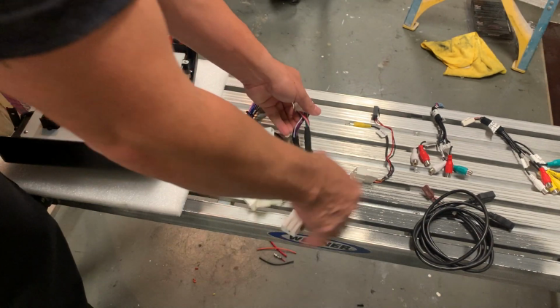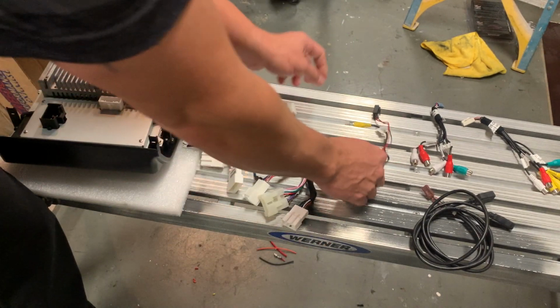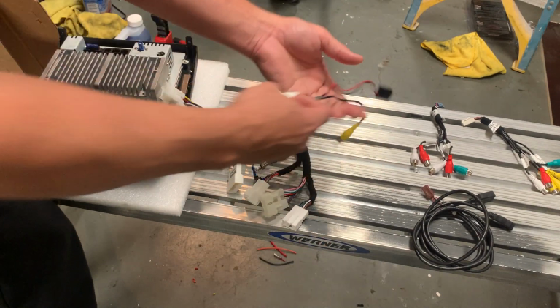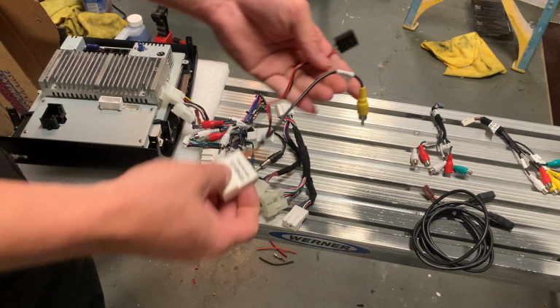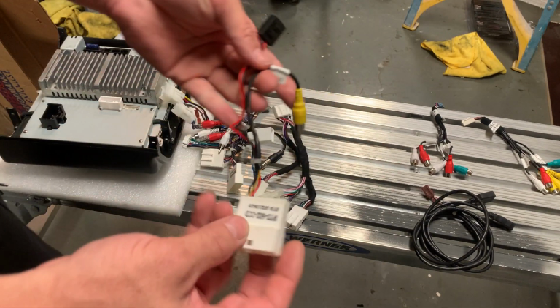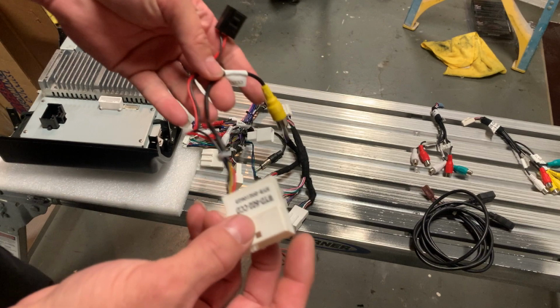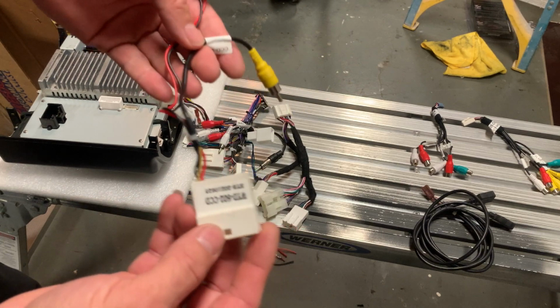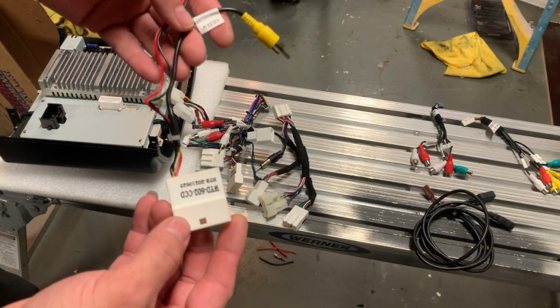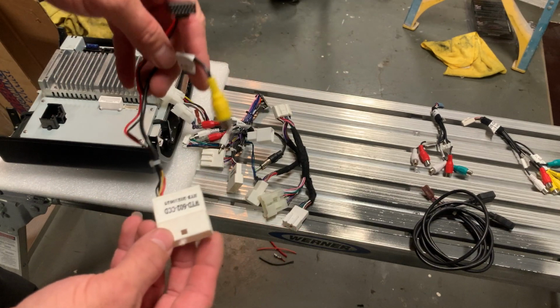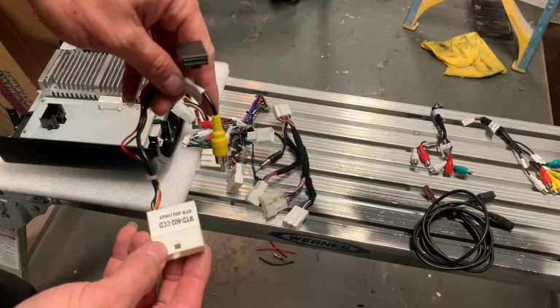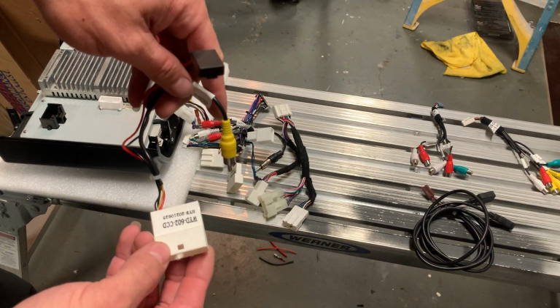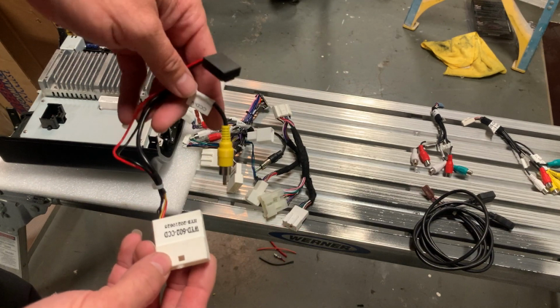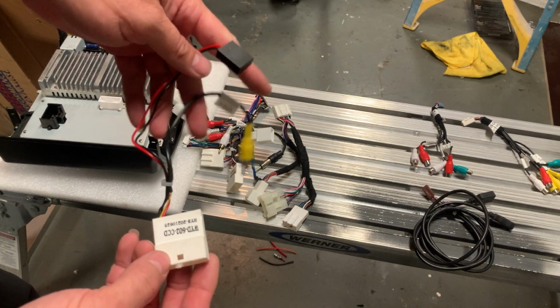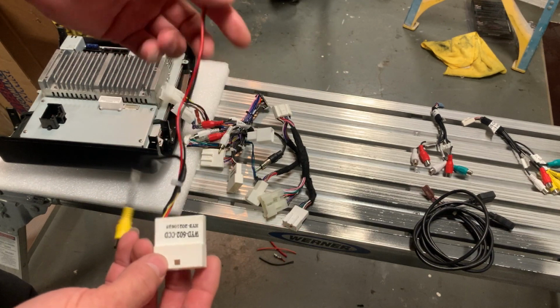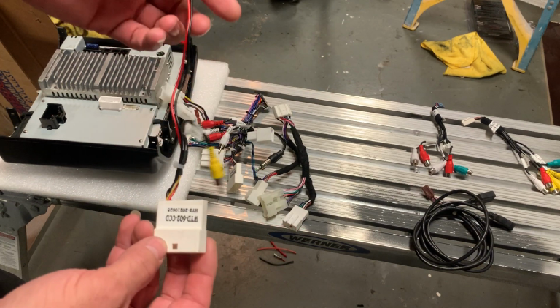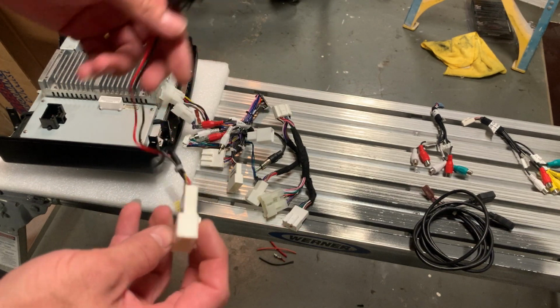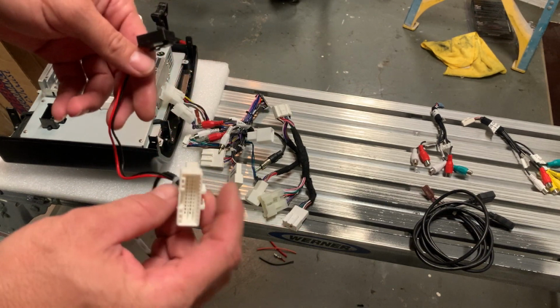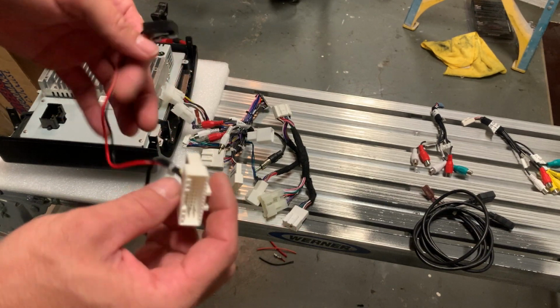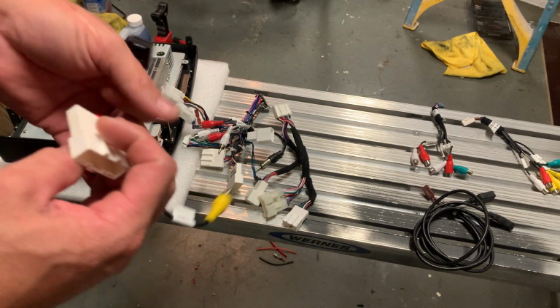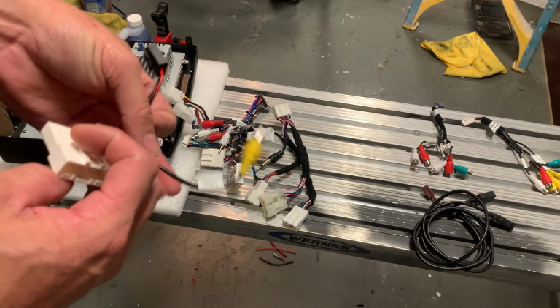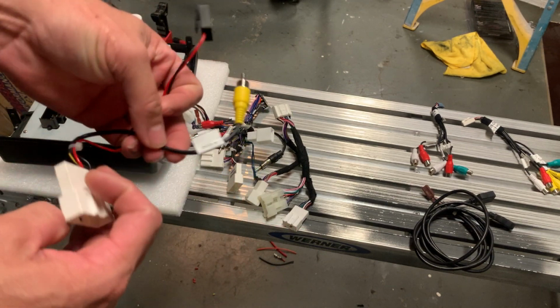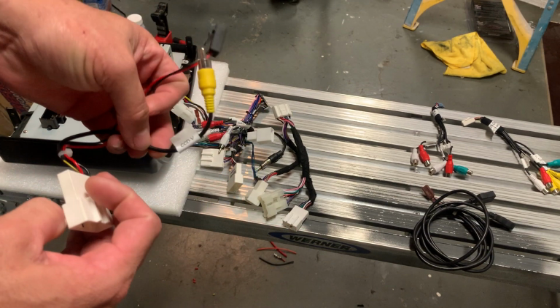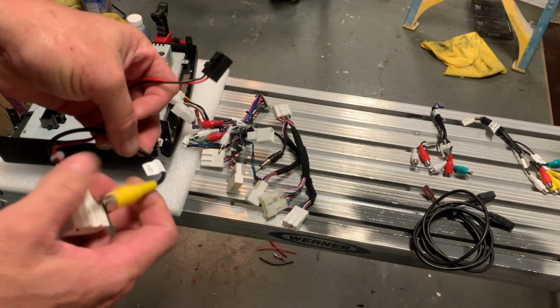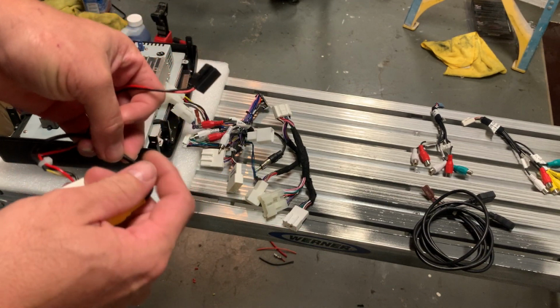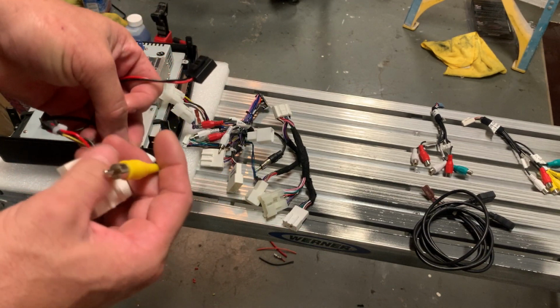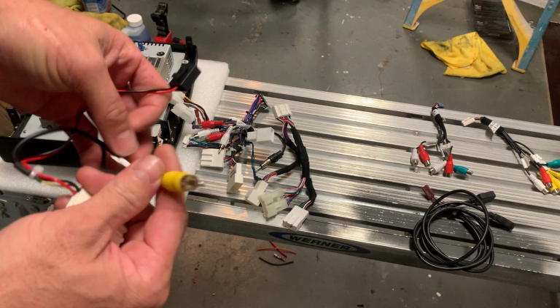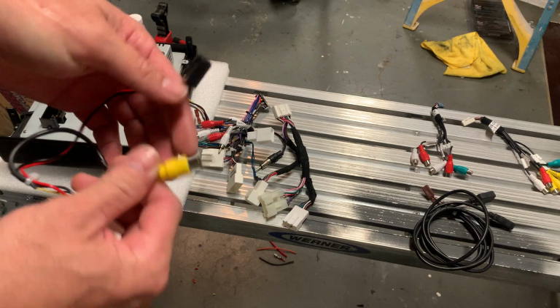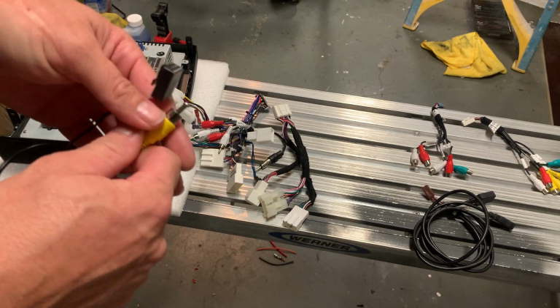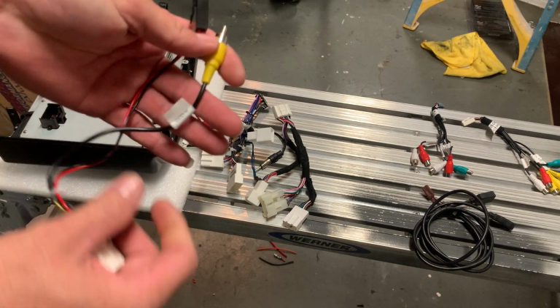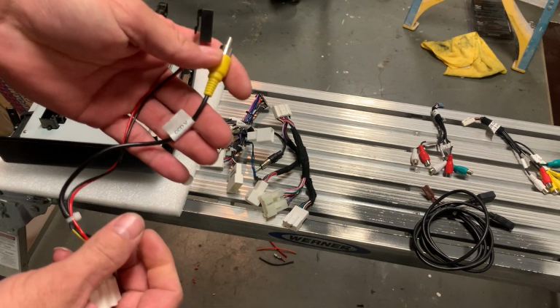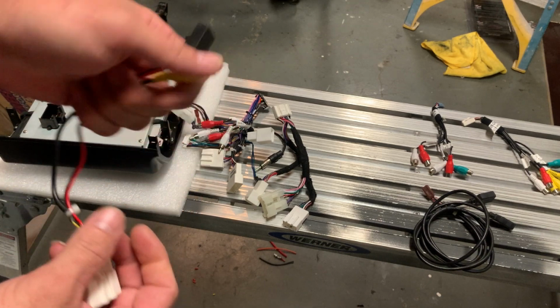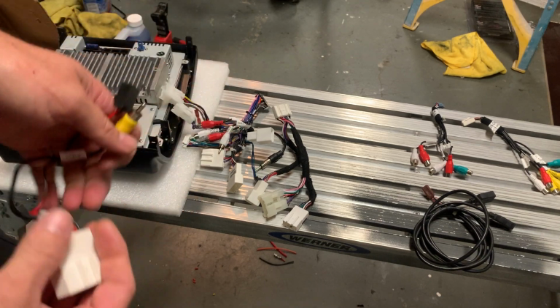This is a backup camera connector — if you have a backup camera, plug it into the unit to the car, and then plug this also into the other harness.